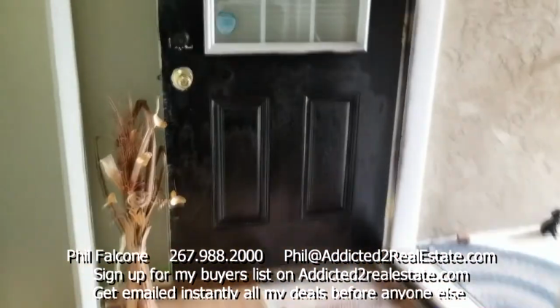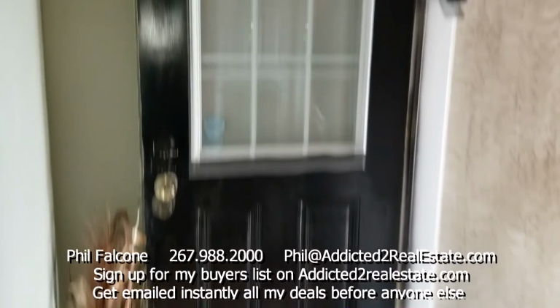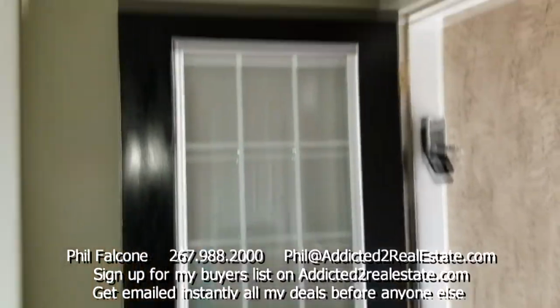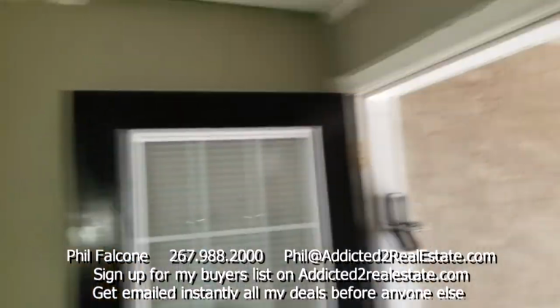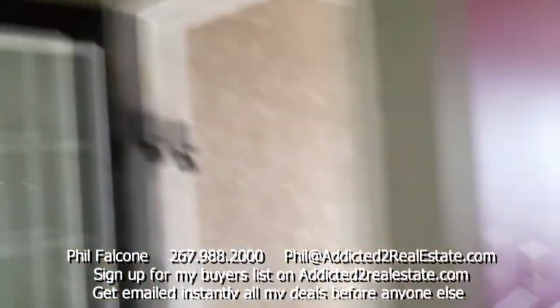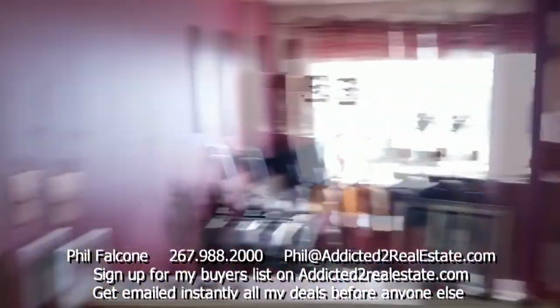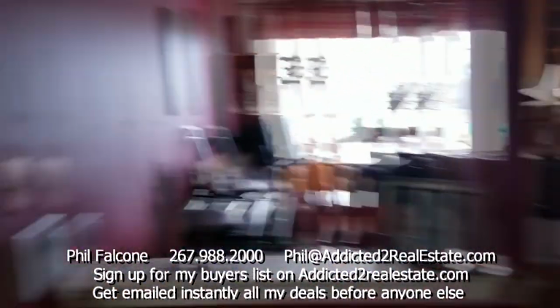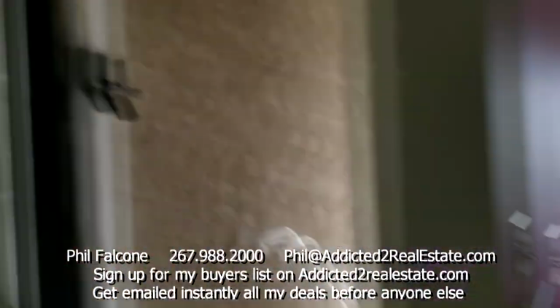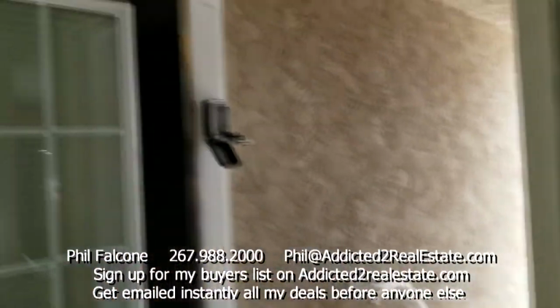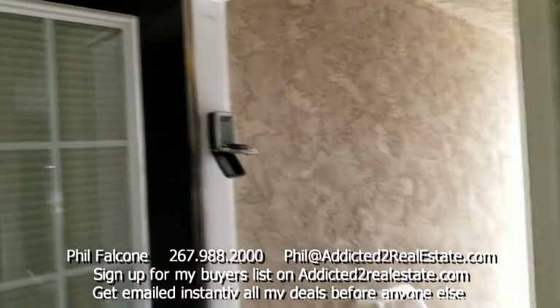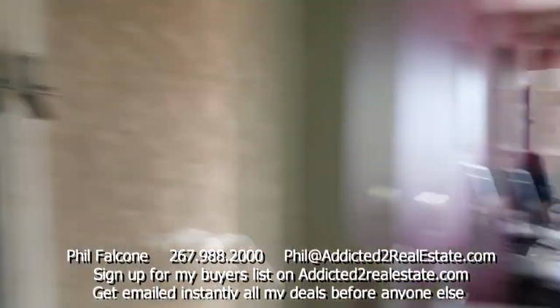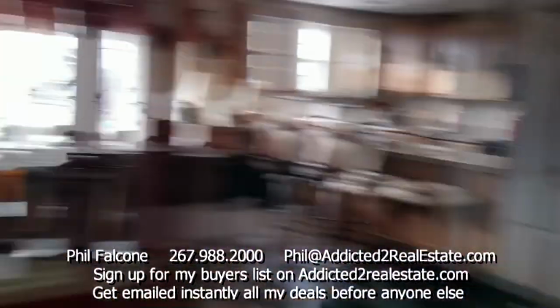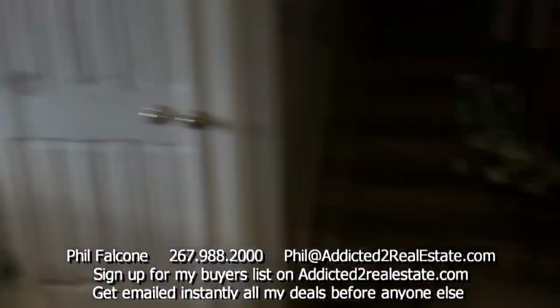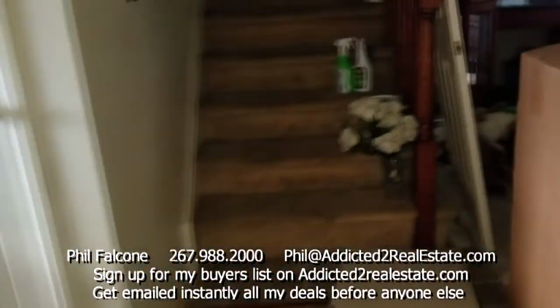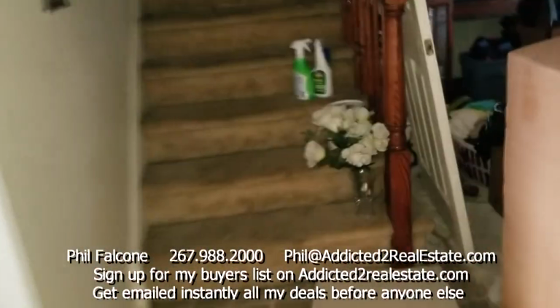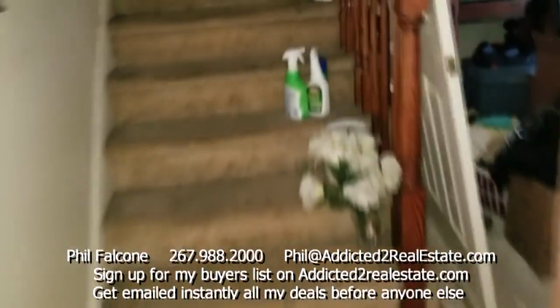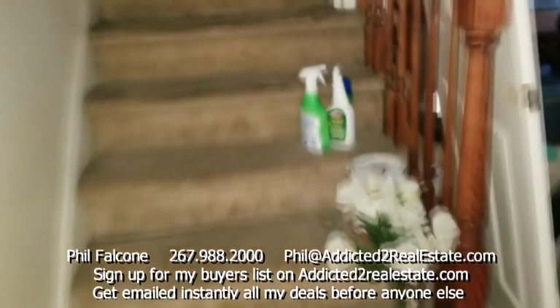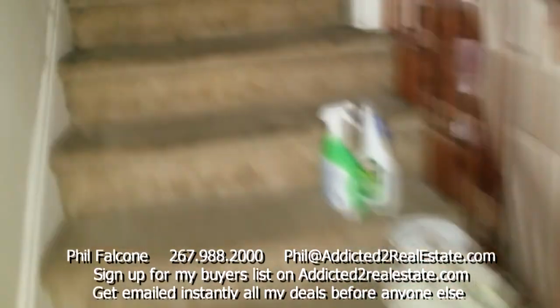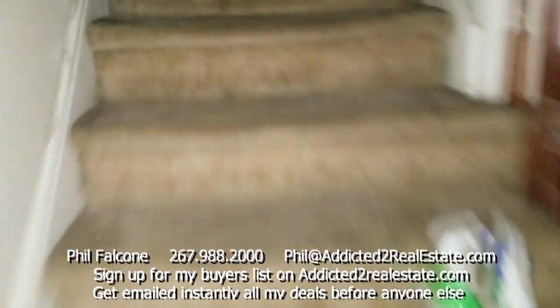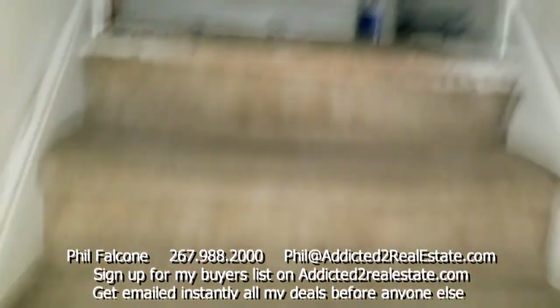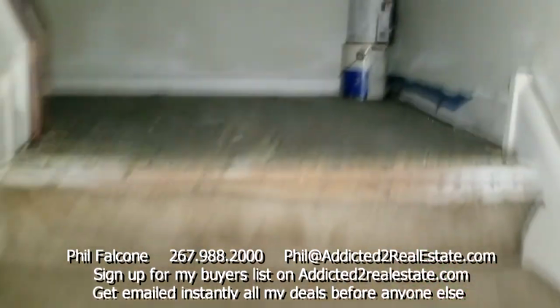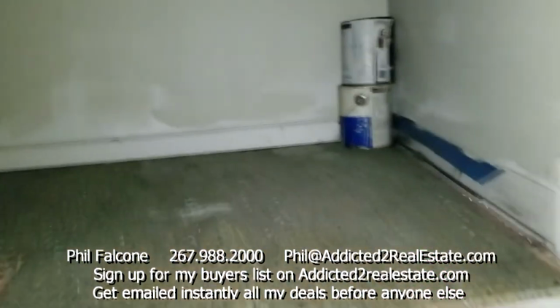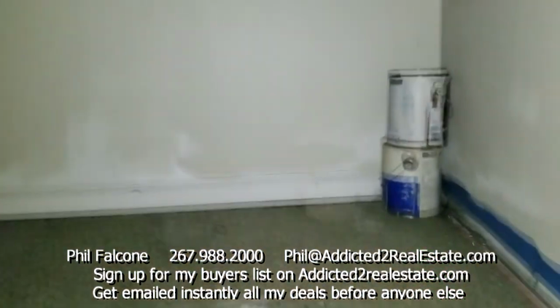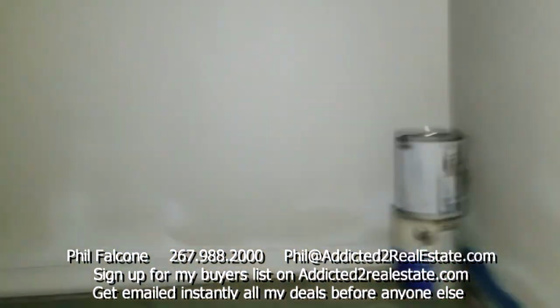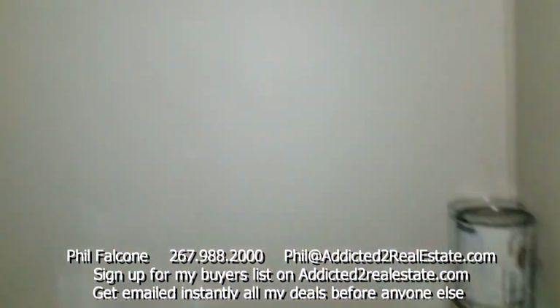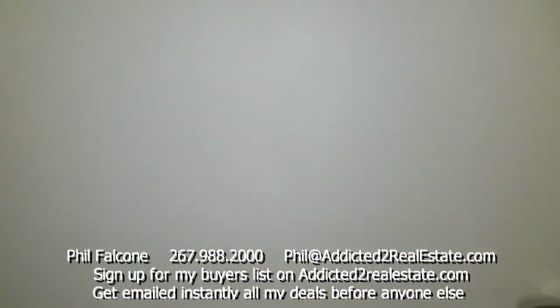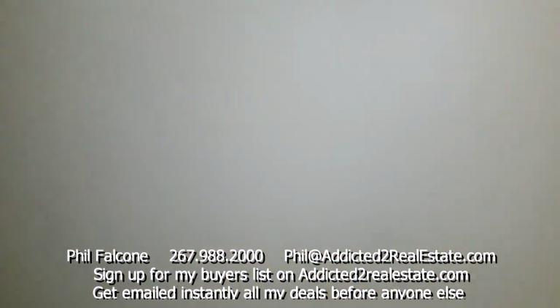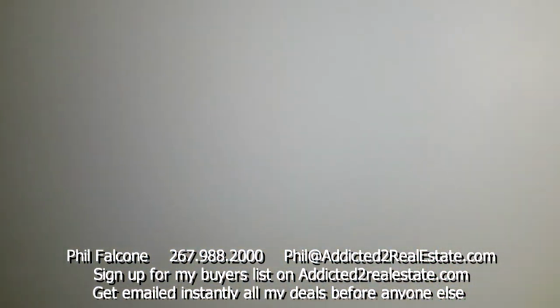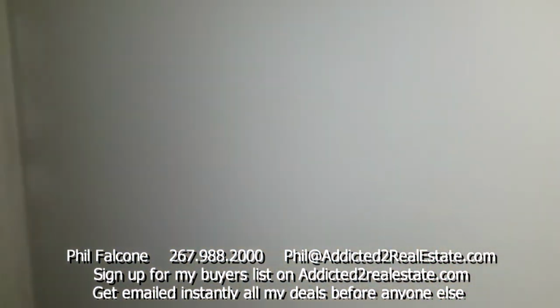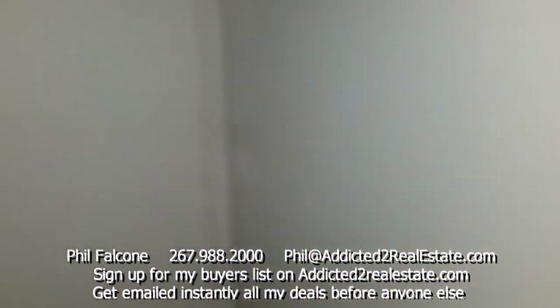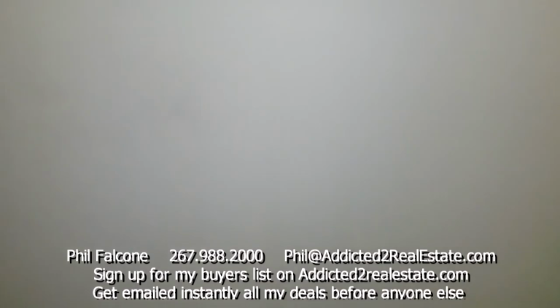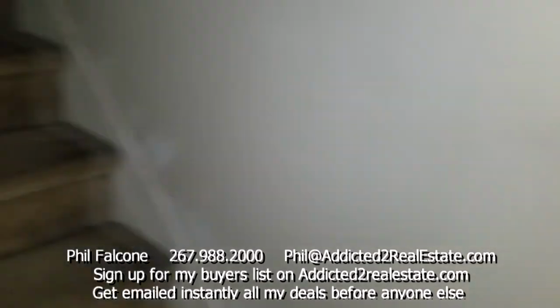Maybe the outside door could use a little paint. There's your lockbox on the right-hand side. I've got no power here, but I've got my phone on.